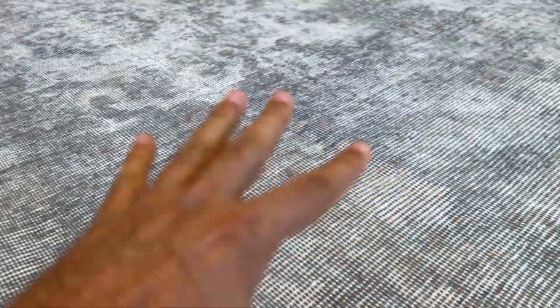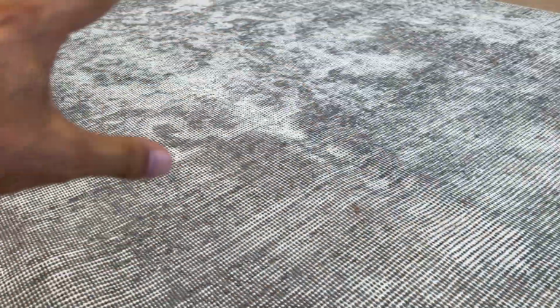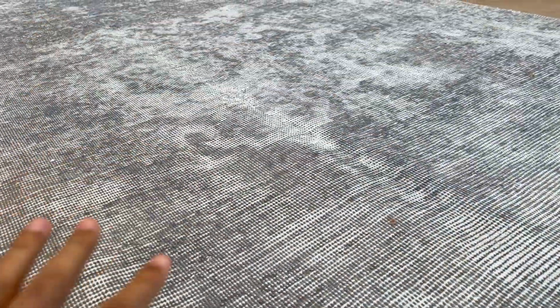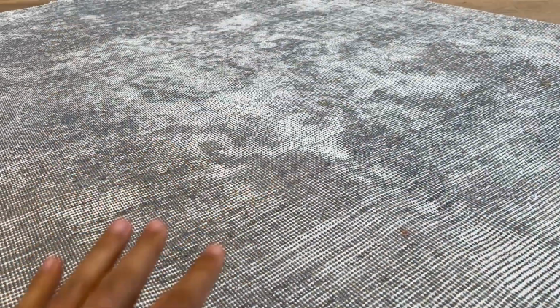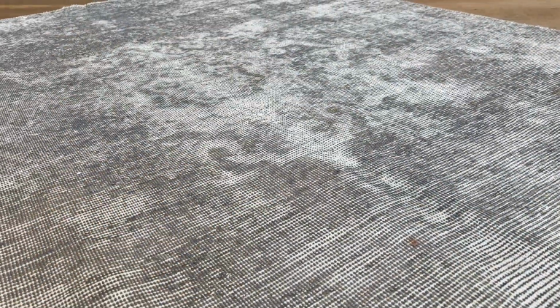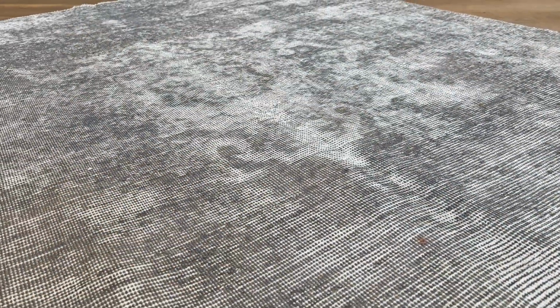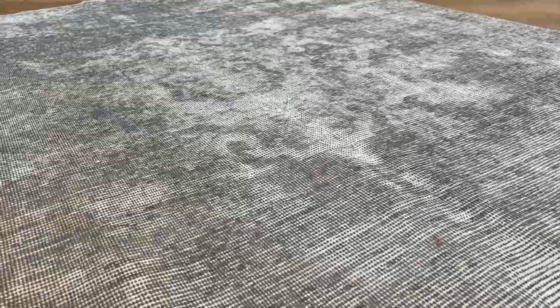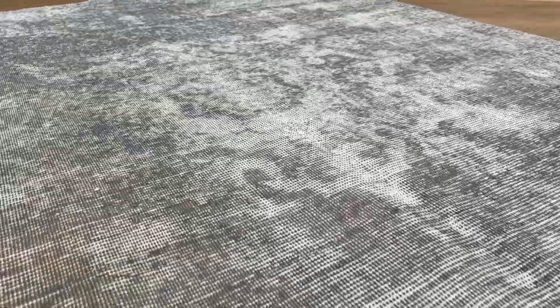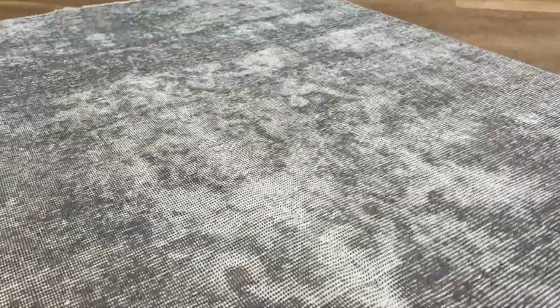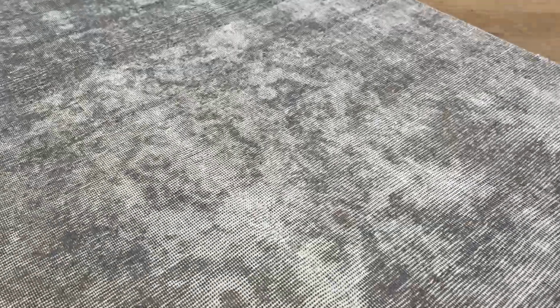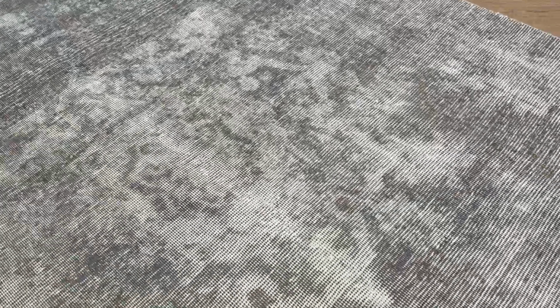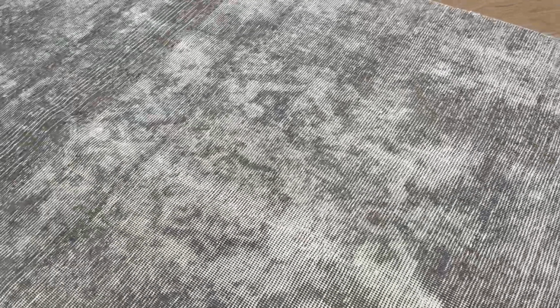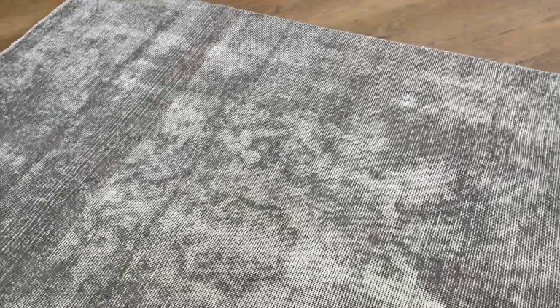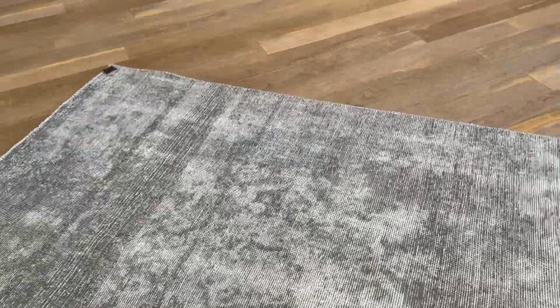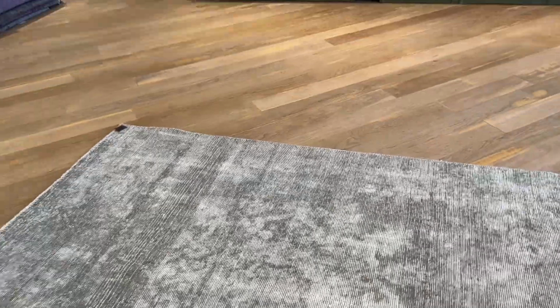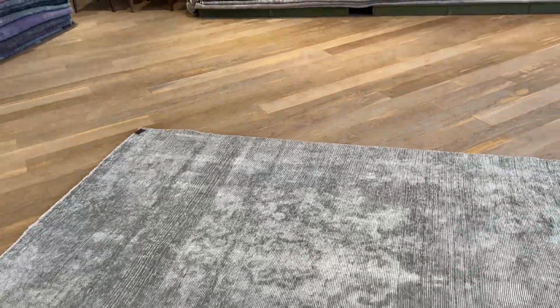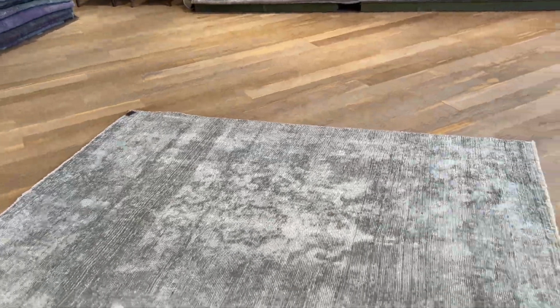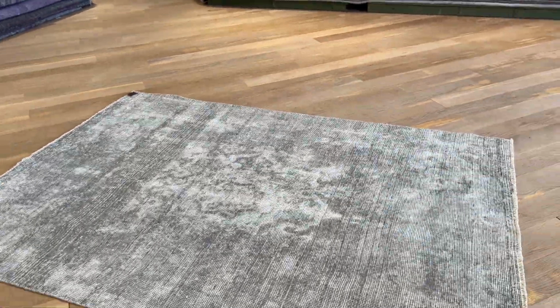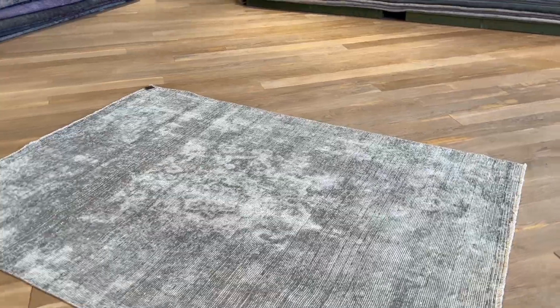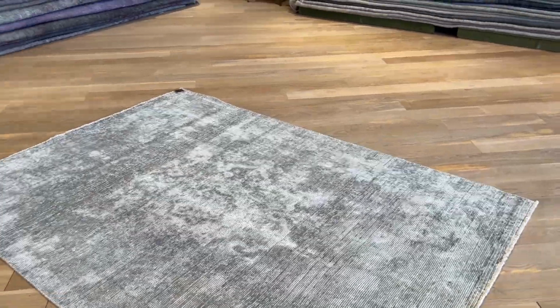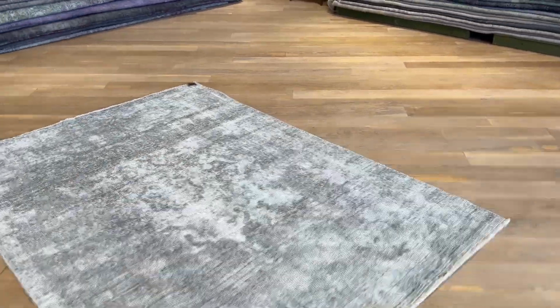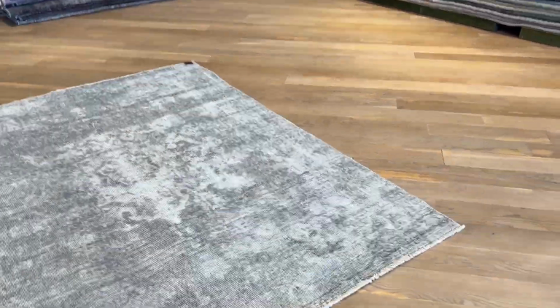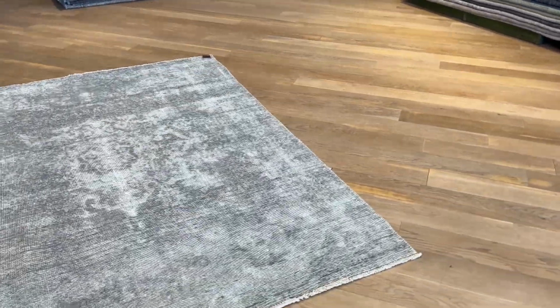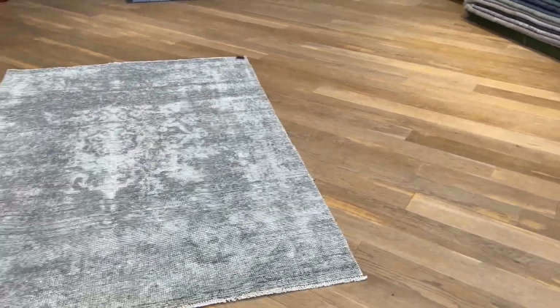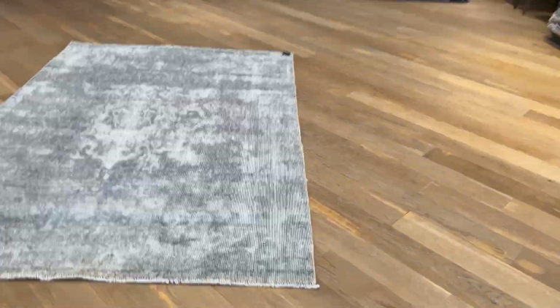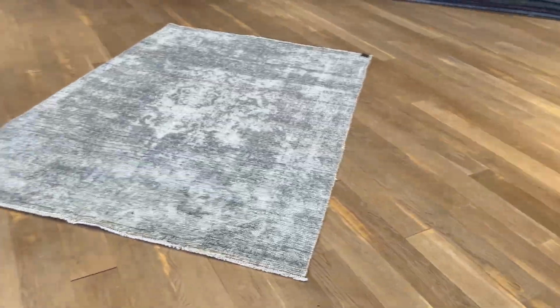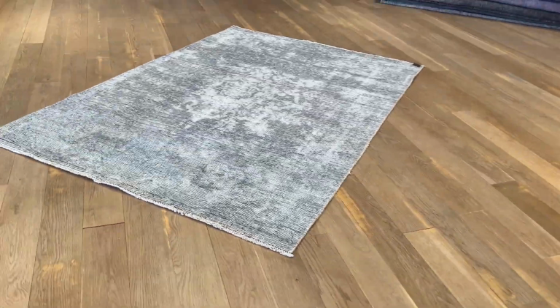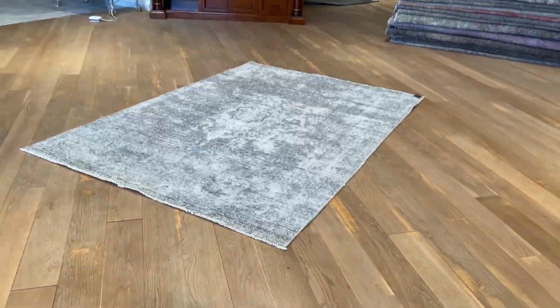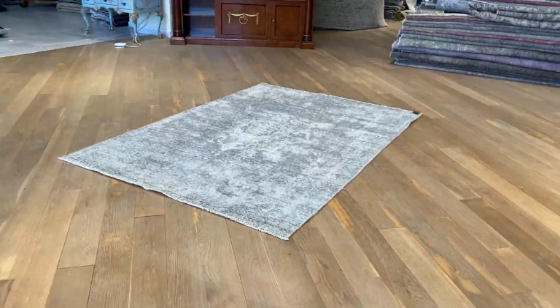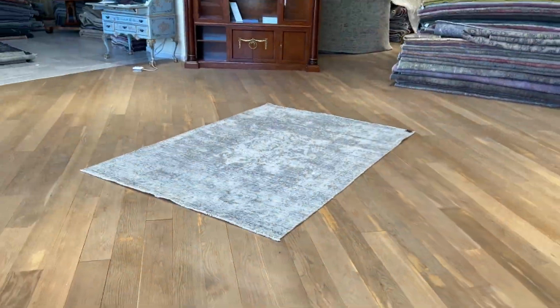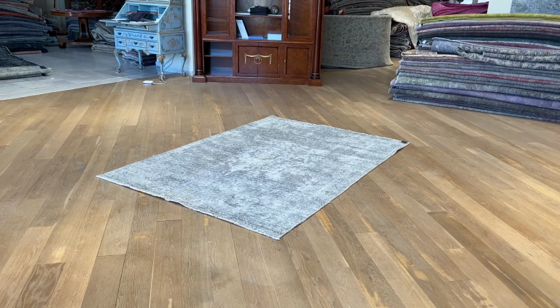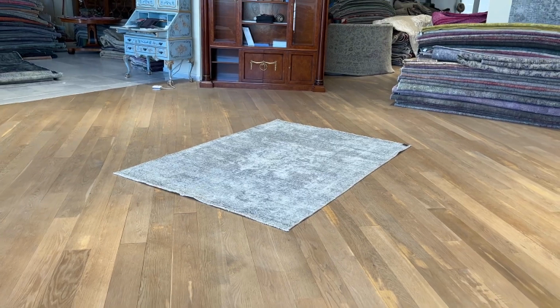You get this worn area around the medallion that makes the carpet itself a nice design. It's light — see how it reacts when I go close to the carpet and when I step back, this is how it looks.